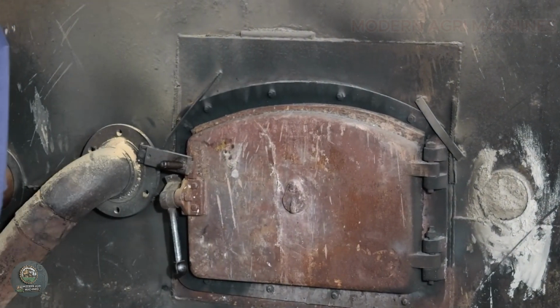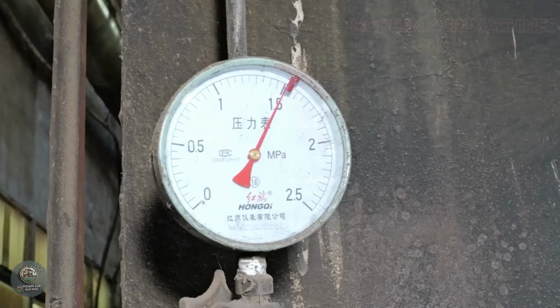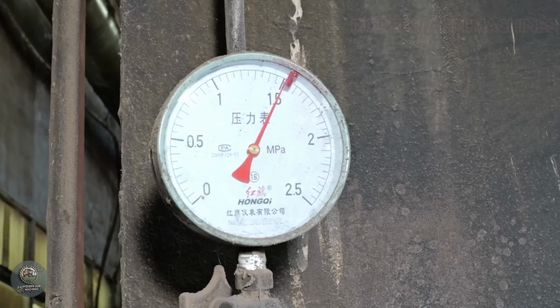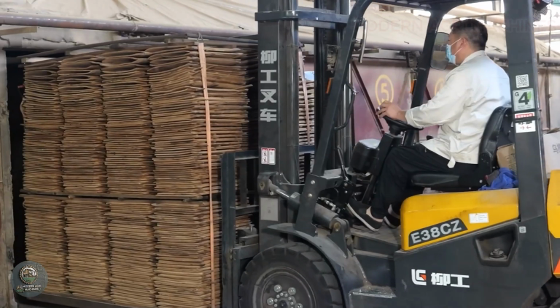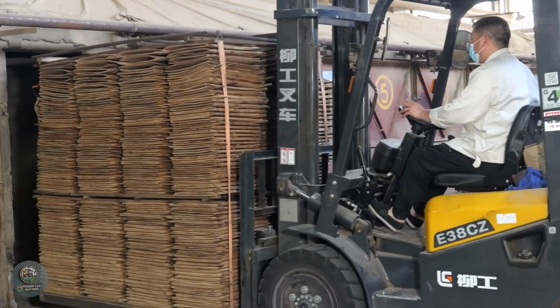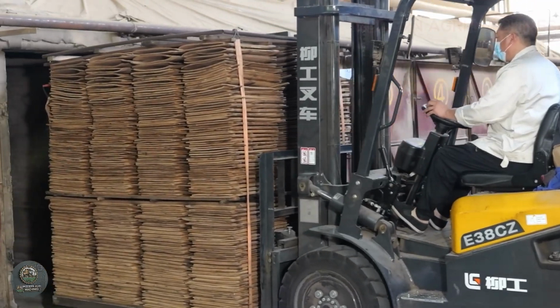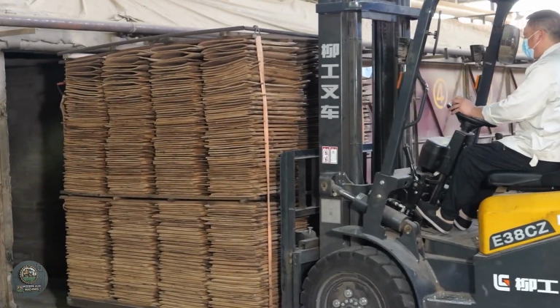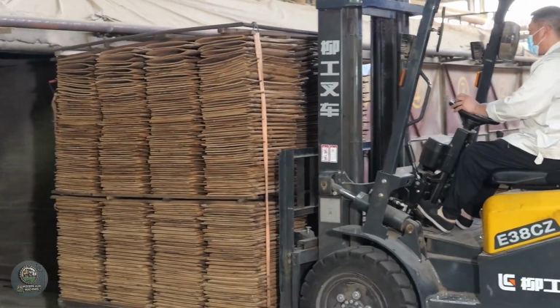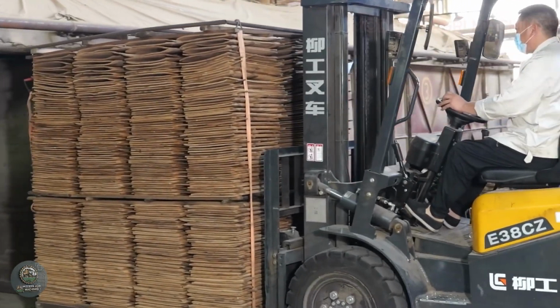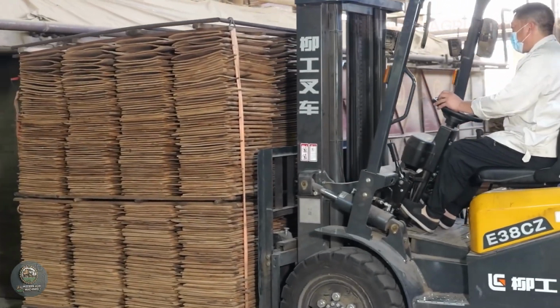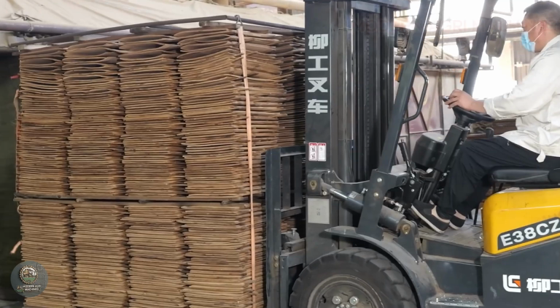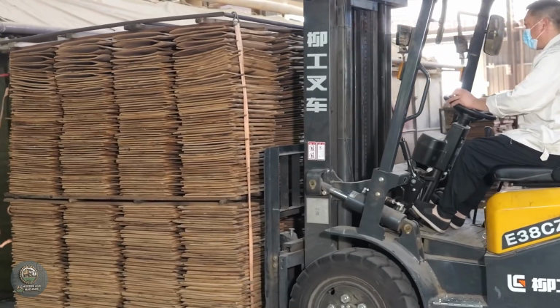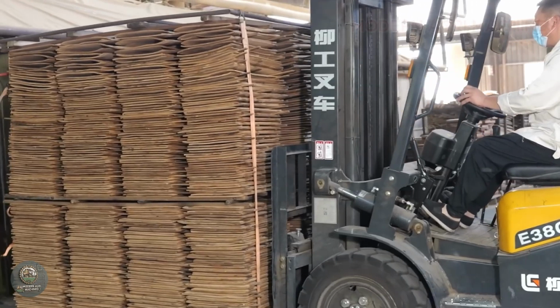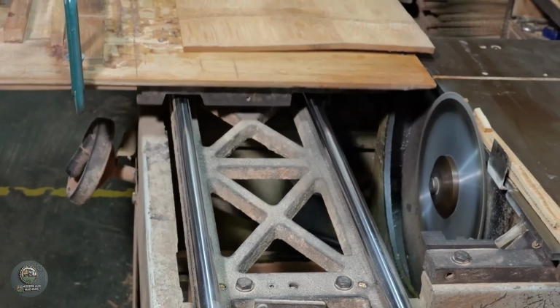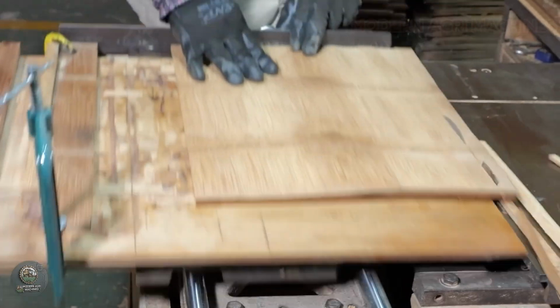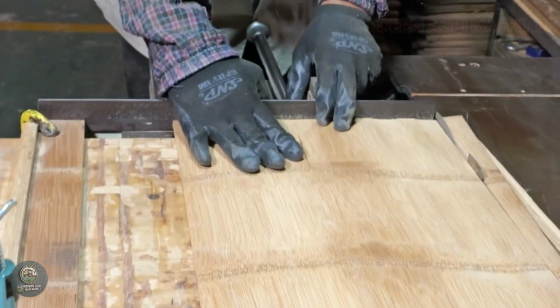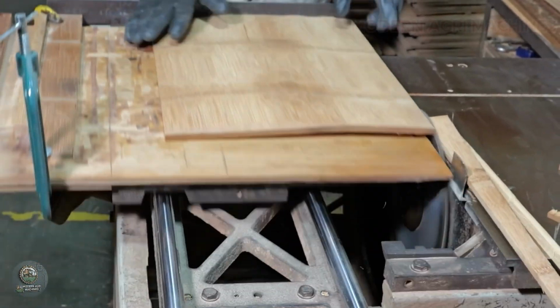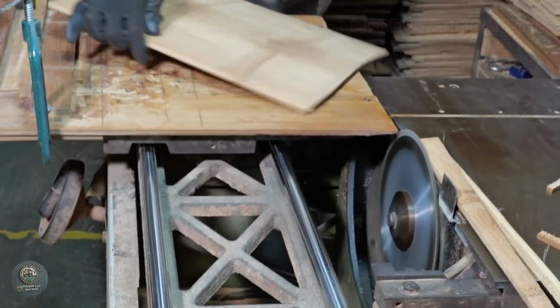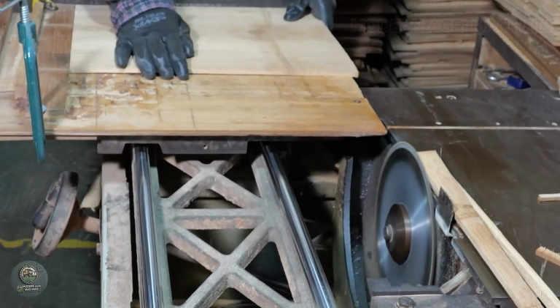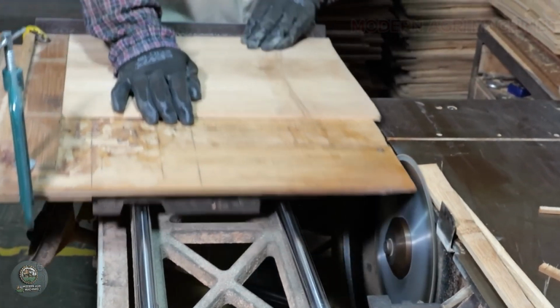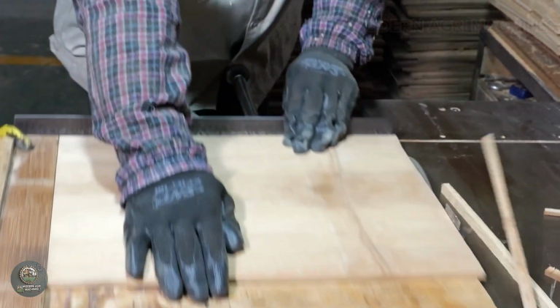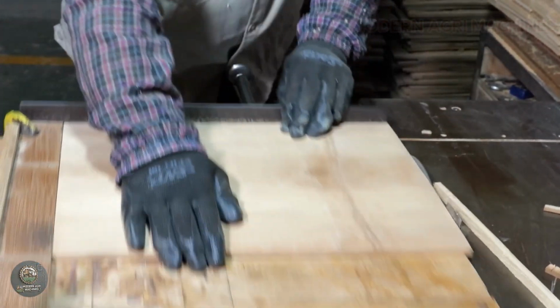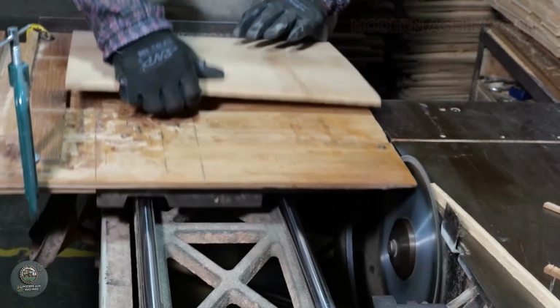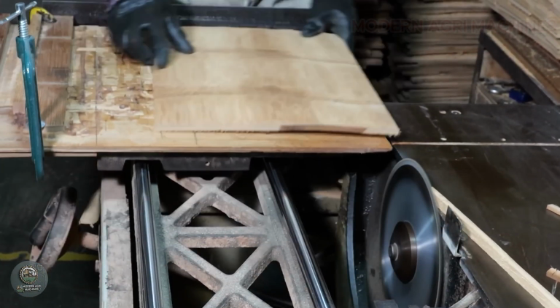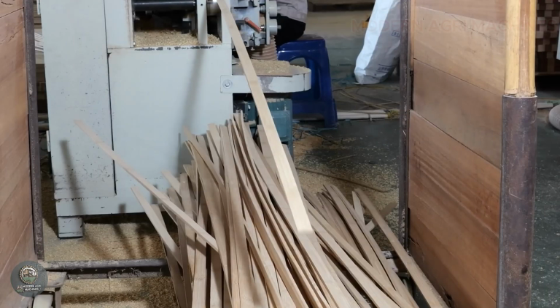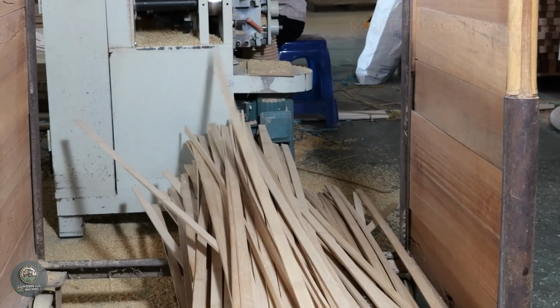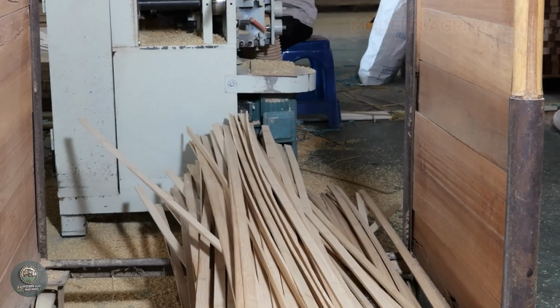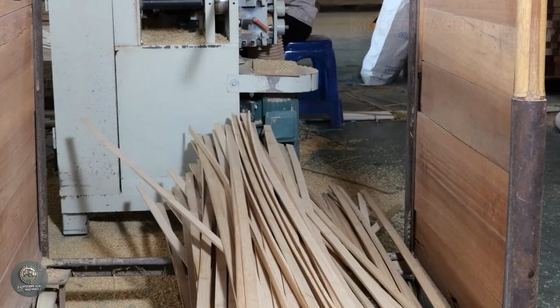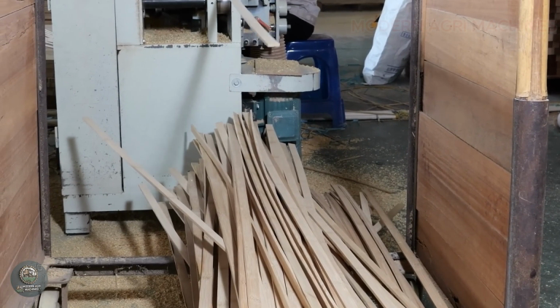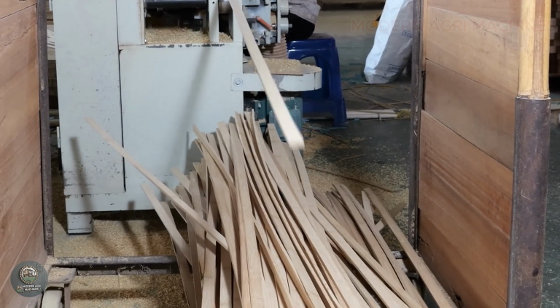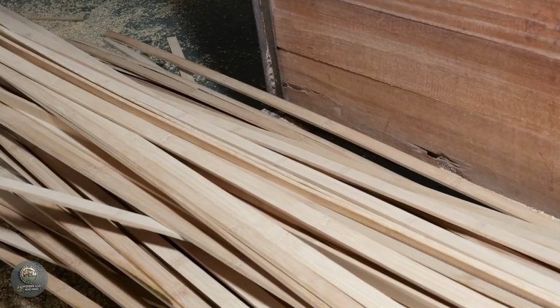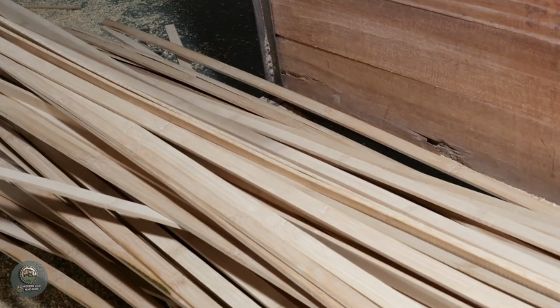The bamboo slats are cut to standard sizes and bonded together using high-pressure thermal pressing technology with food-safe adhesive, forming durable cutting board blanks. After pressing, the blanks are cooled and quality-checked before surface processing.